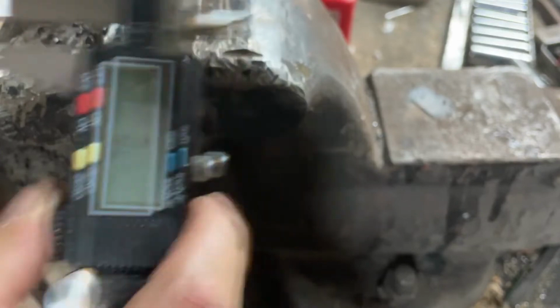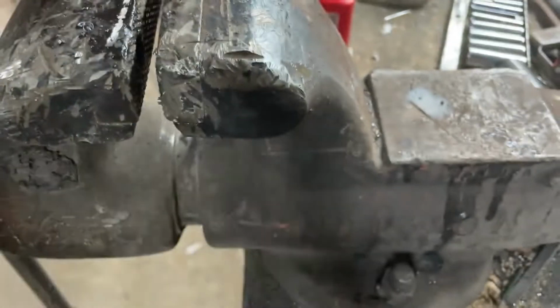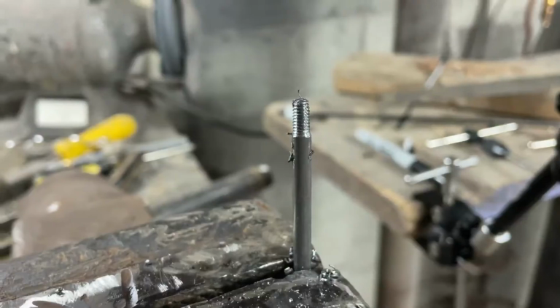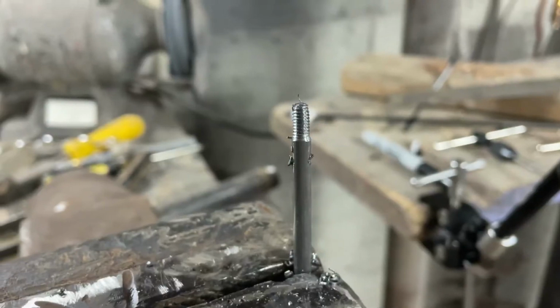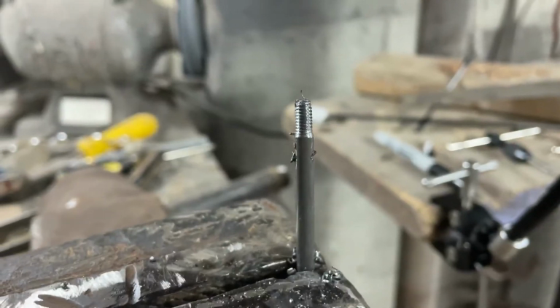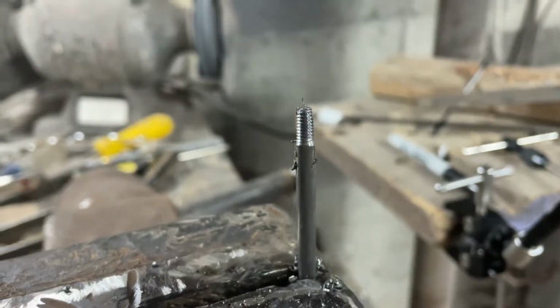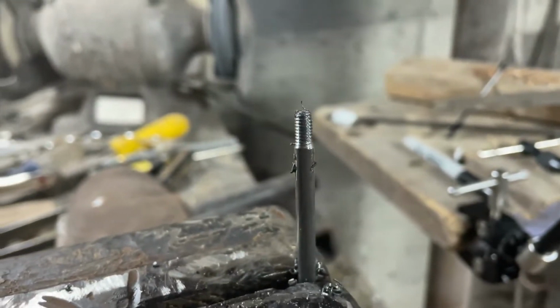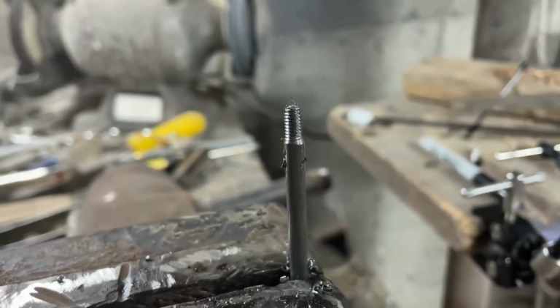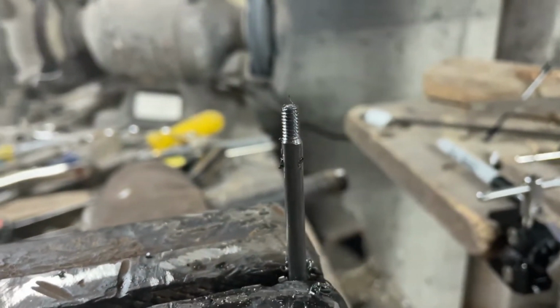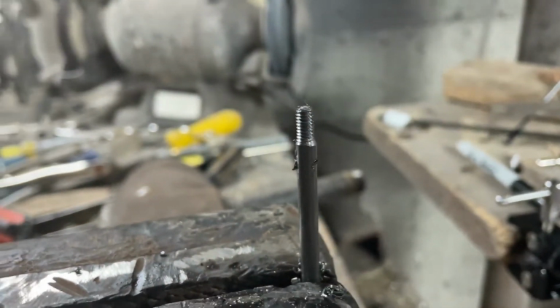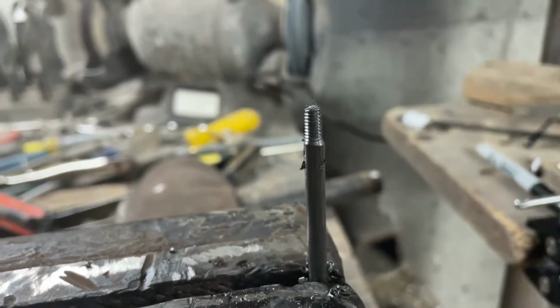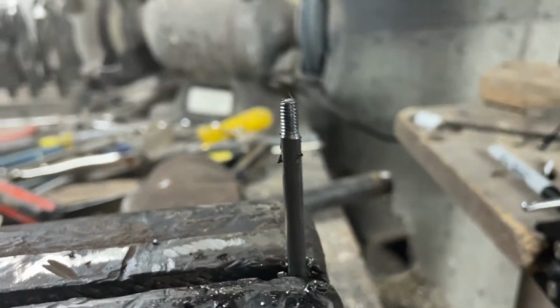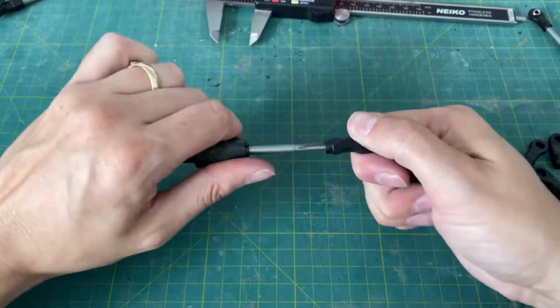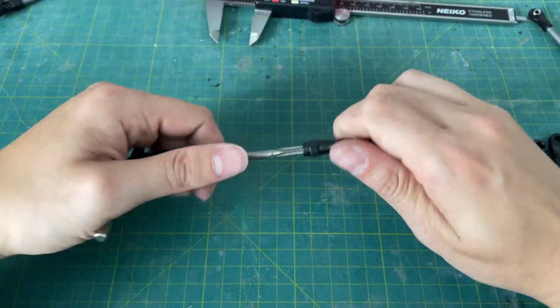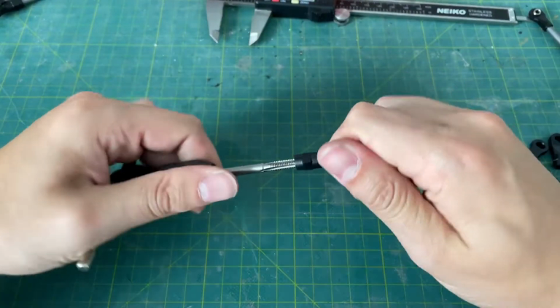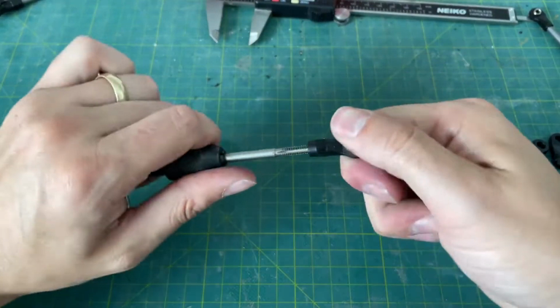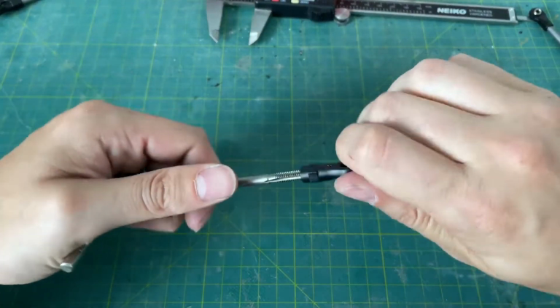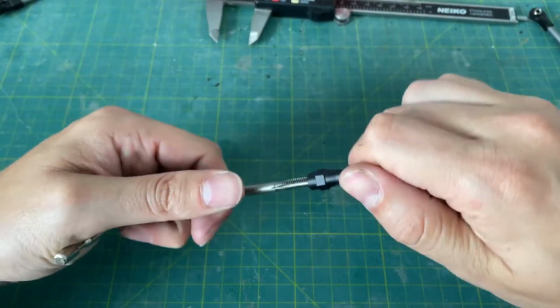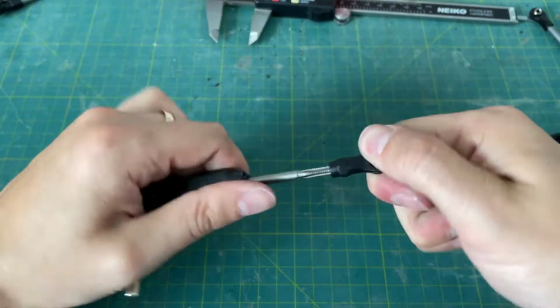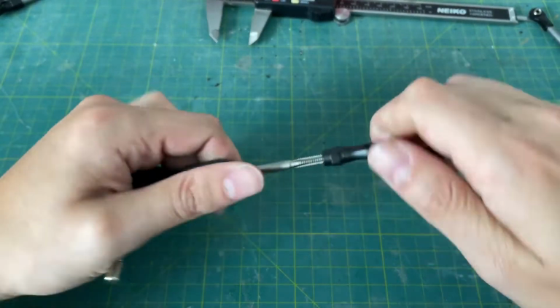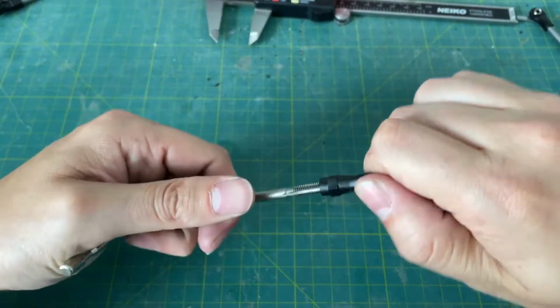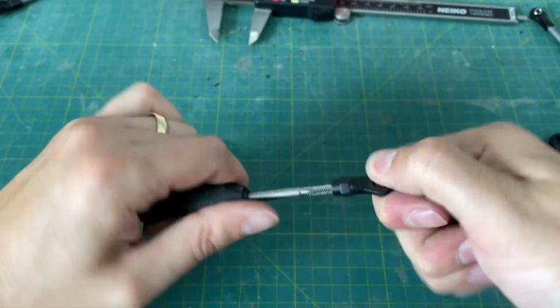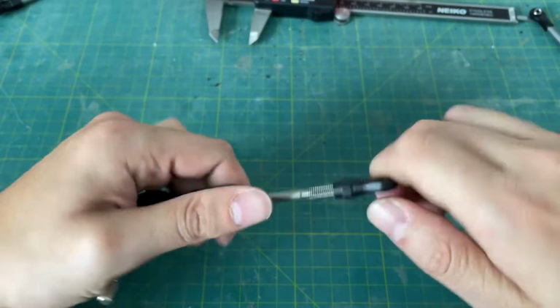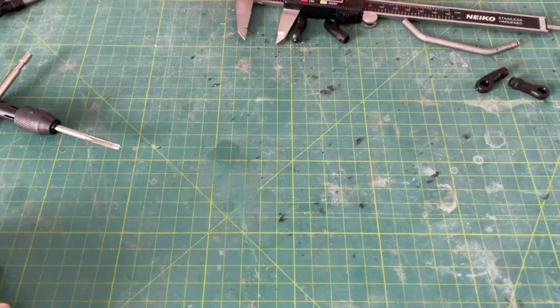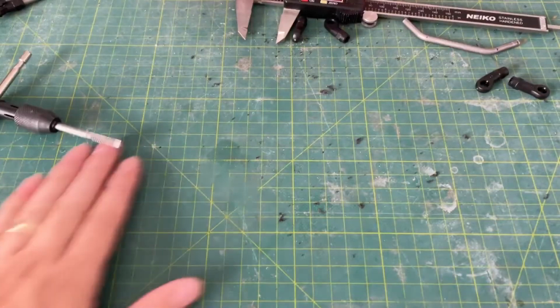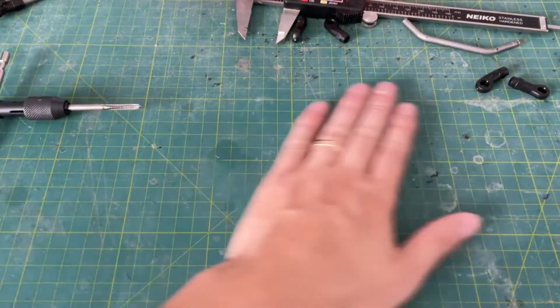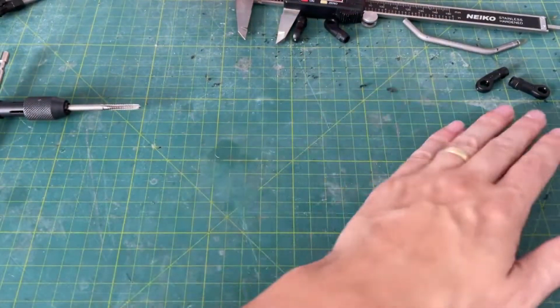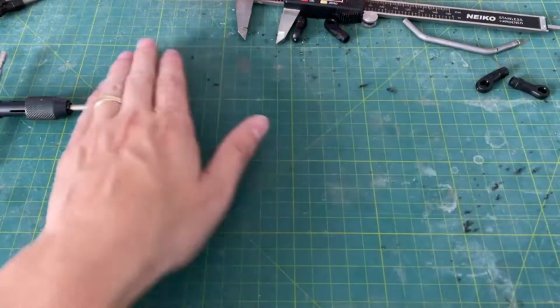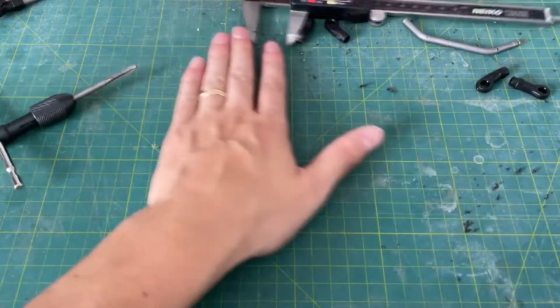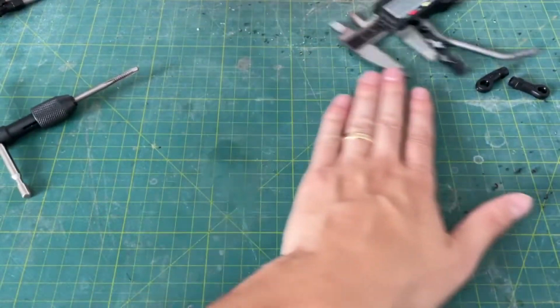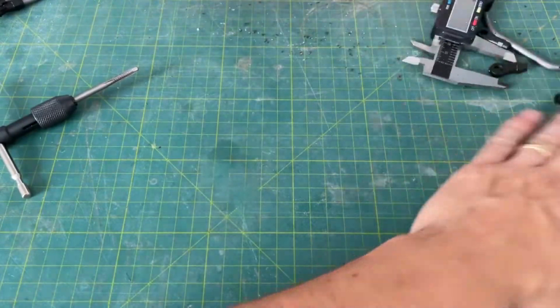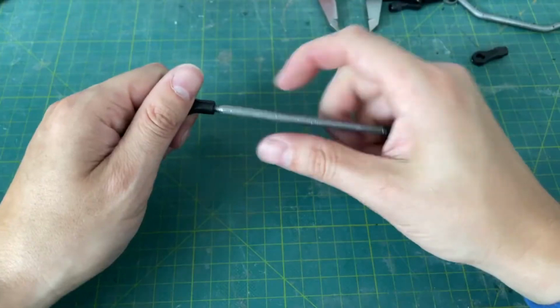Now that we have the thread cut onto the link, we'll need to use our tap to cut those threads into the rod end, and they thread on just as easily as you can imagine.